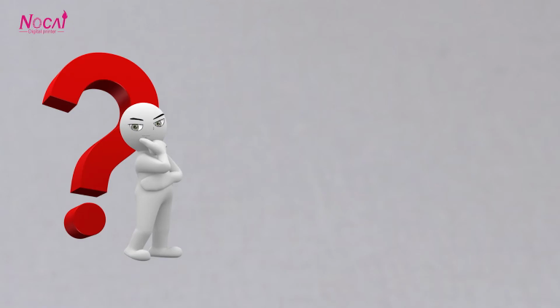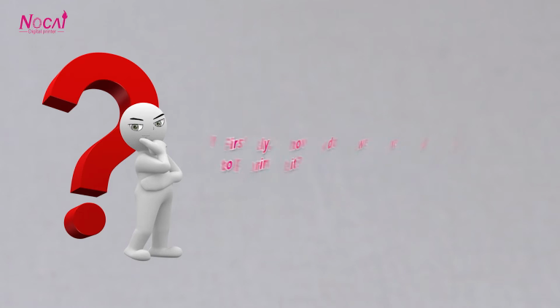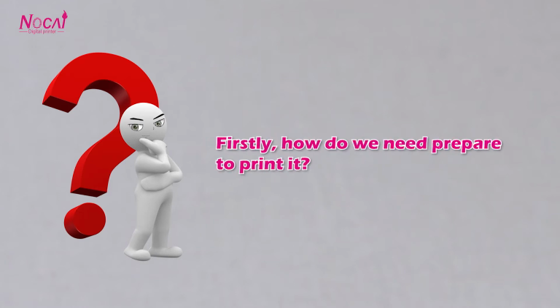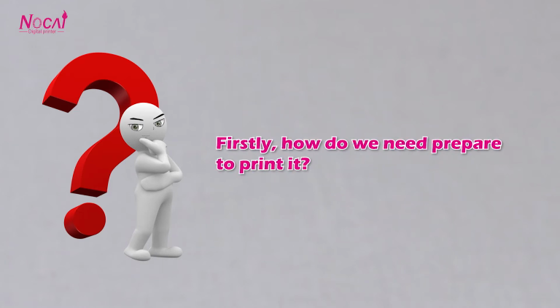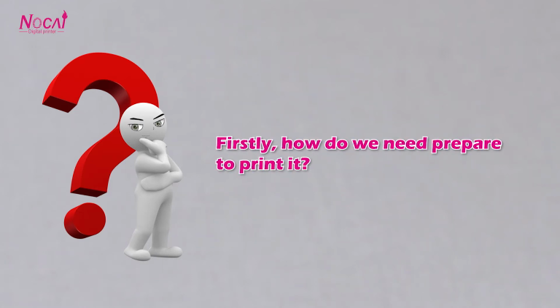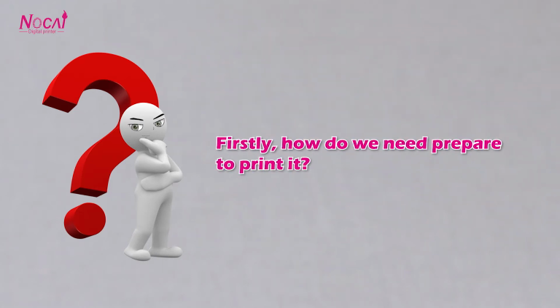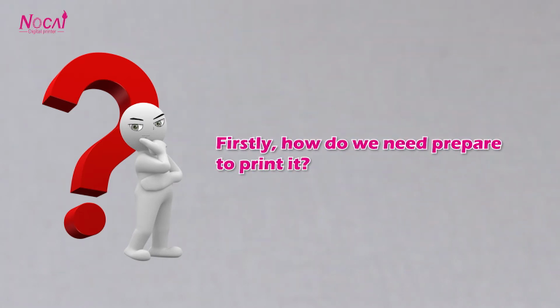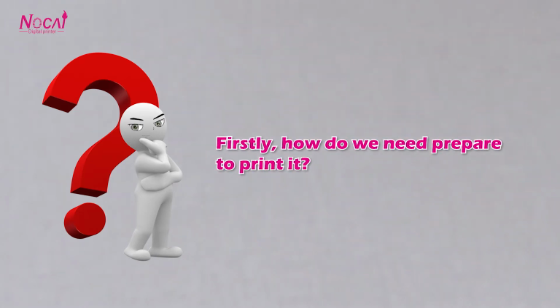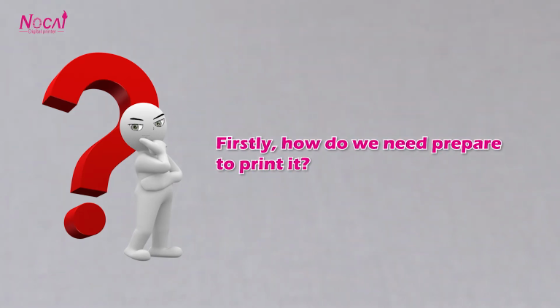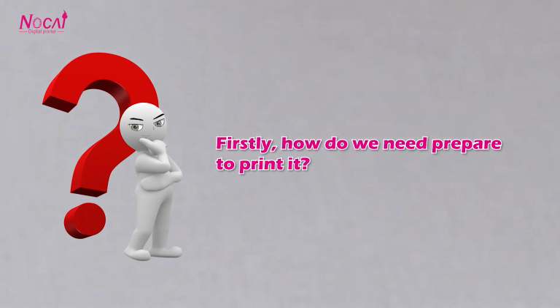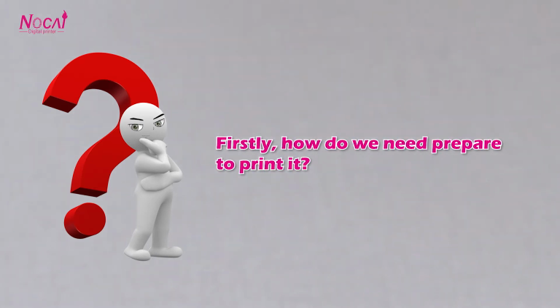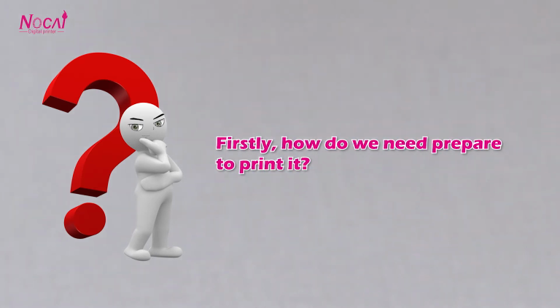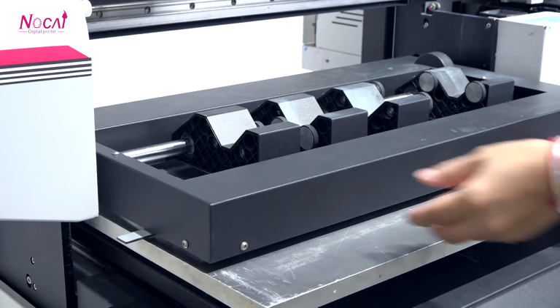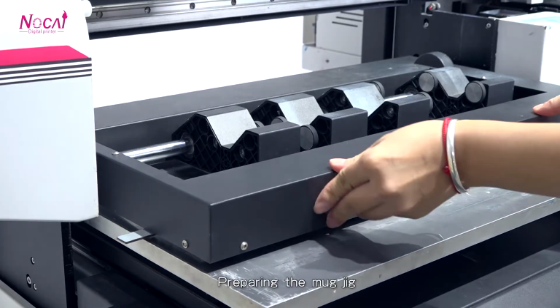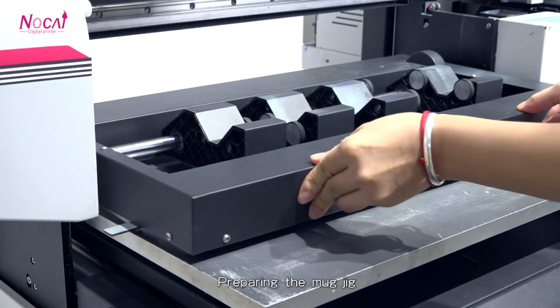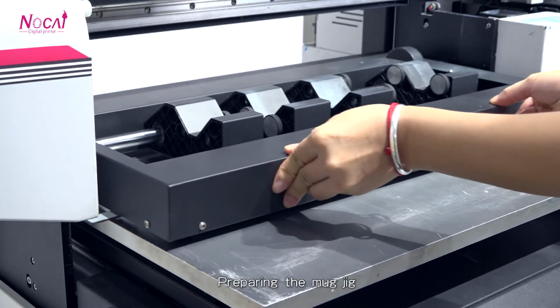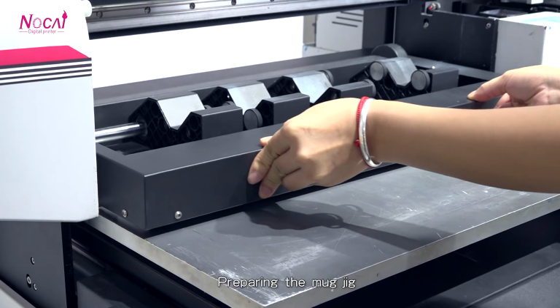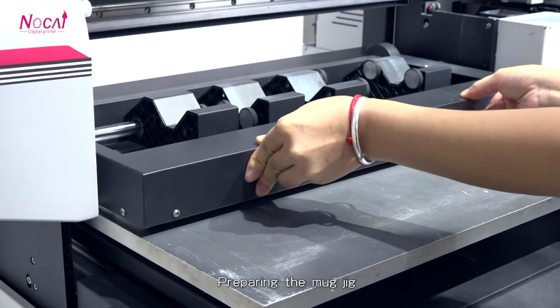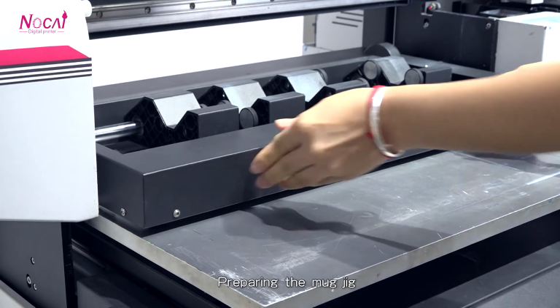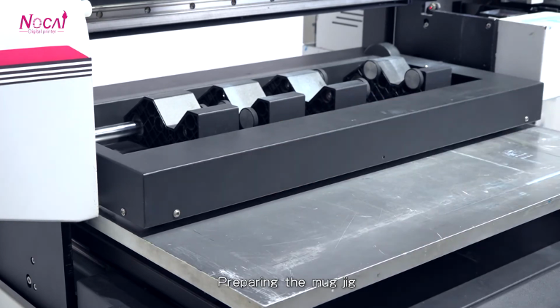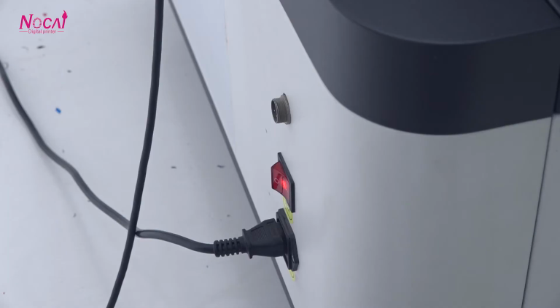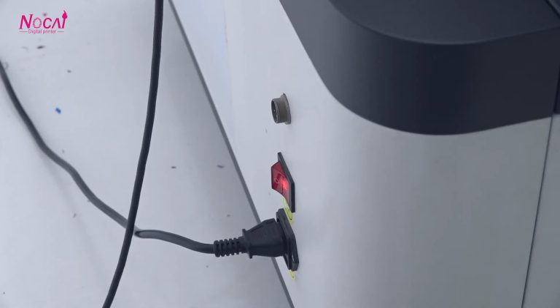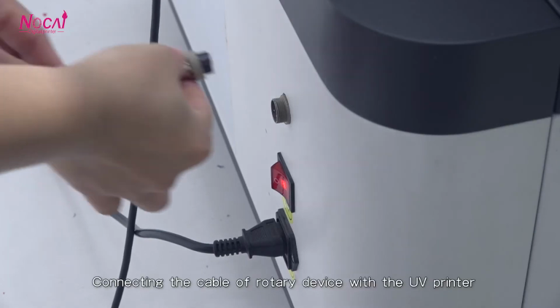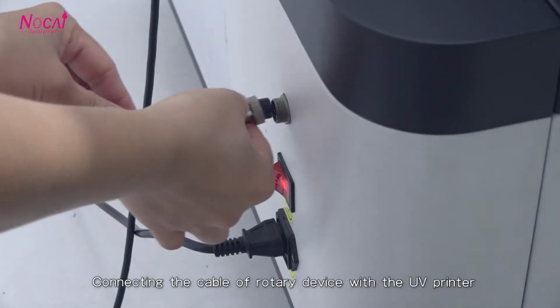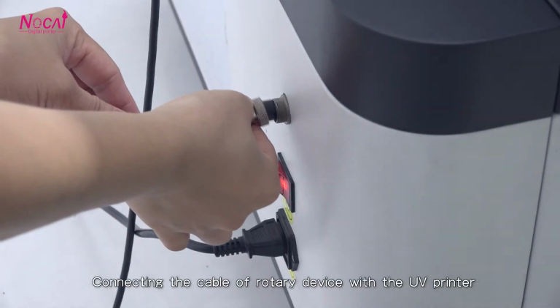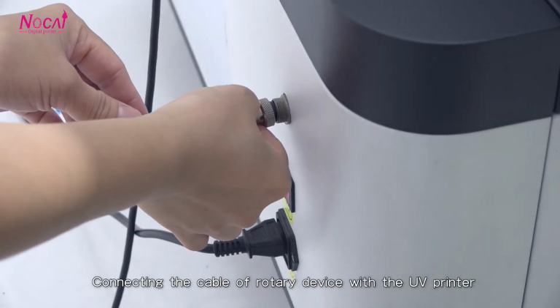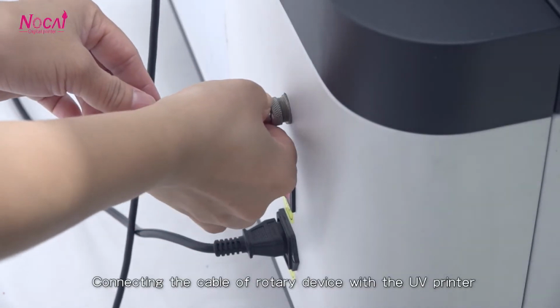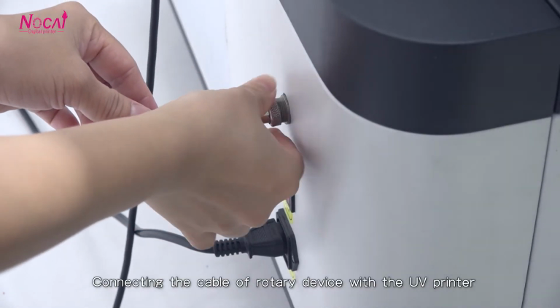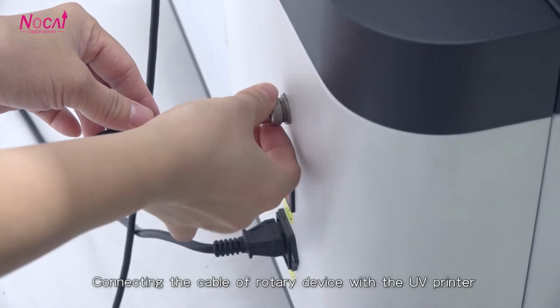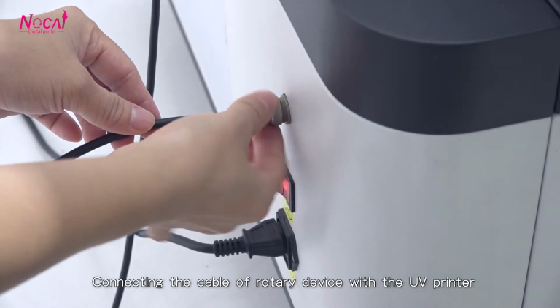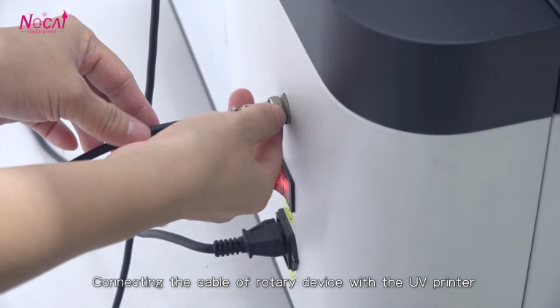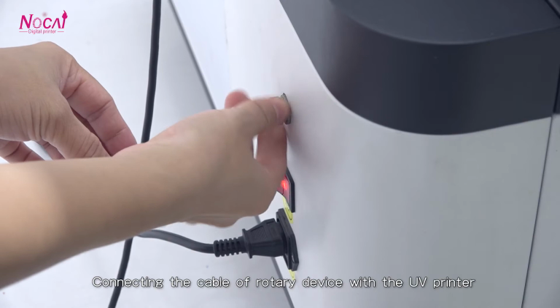Firstly, how do we need to prepare to print it? Preparing the mug jig. Connecting the cable or rotary device with the UV printer.